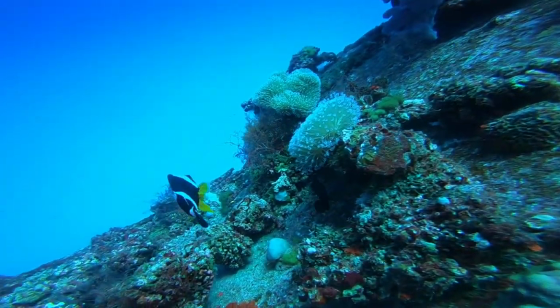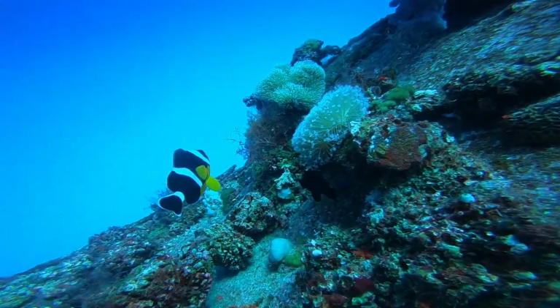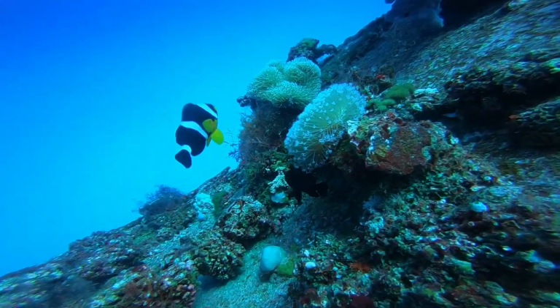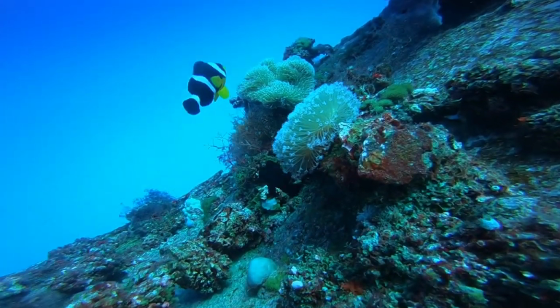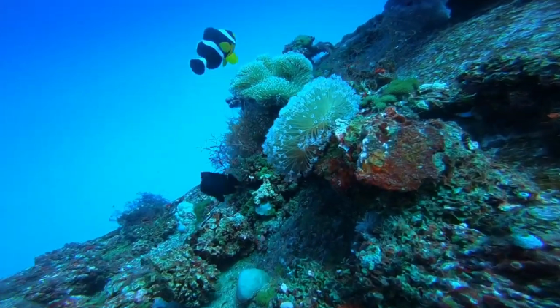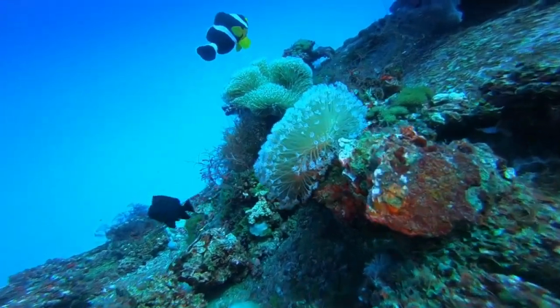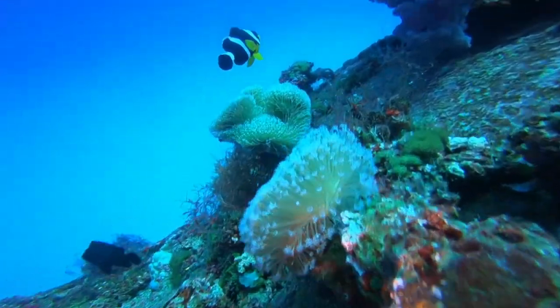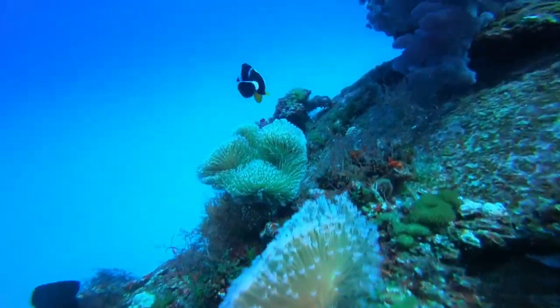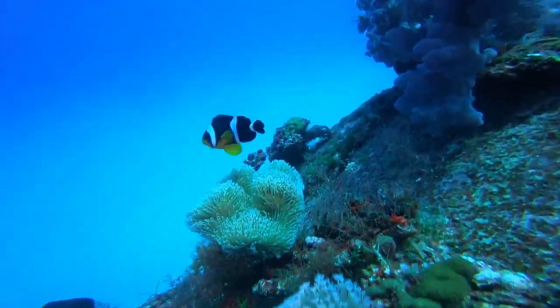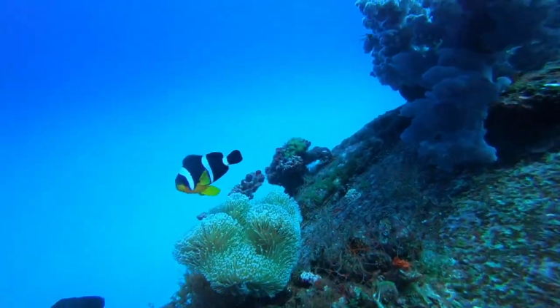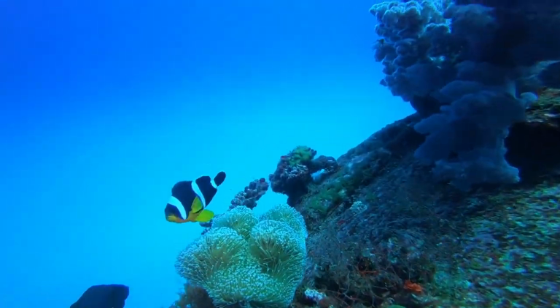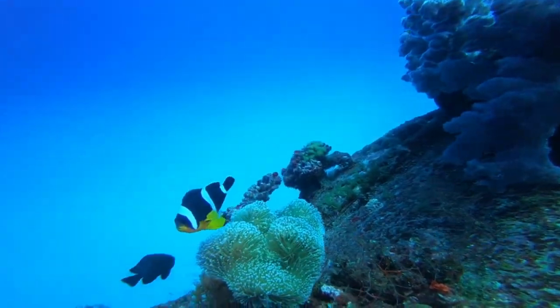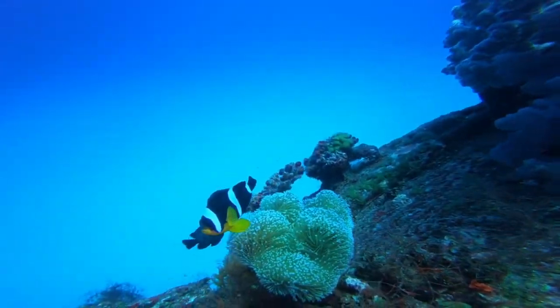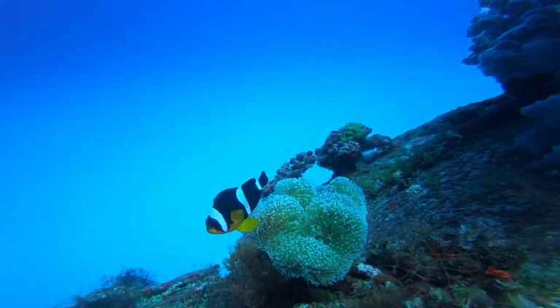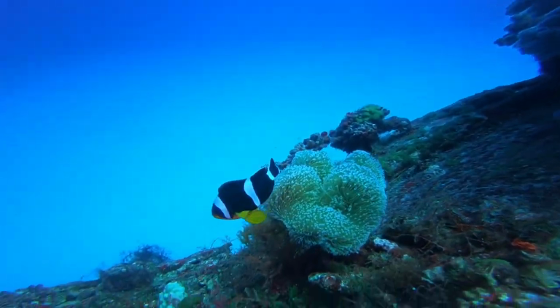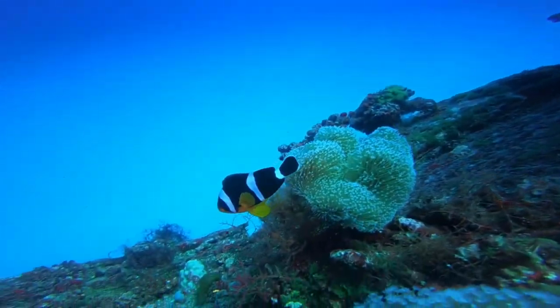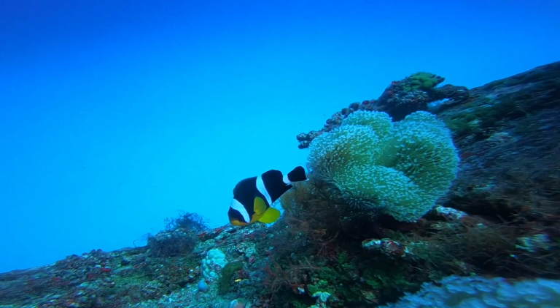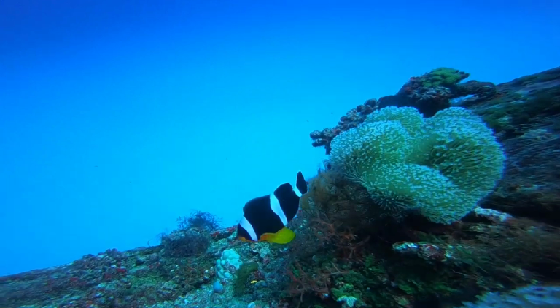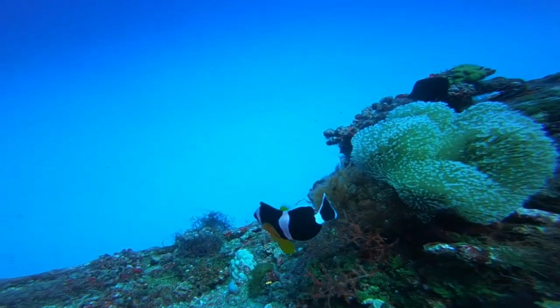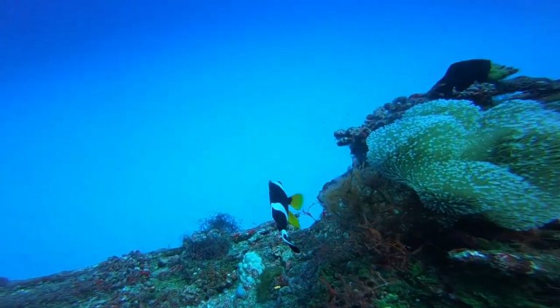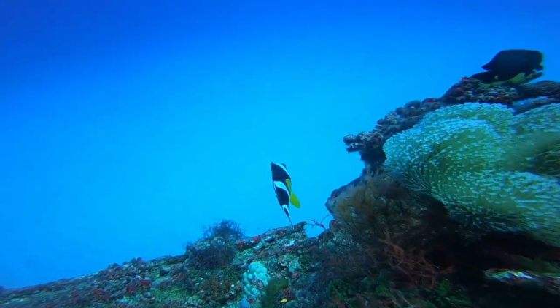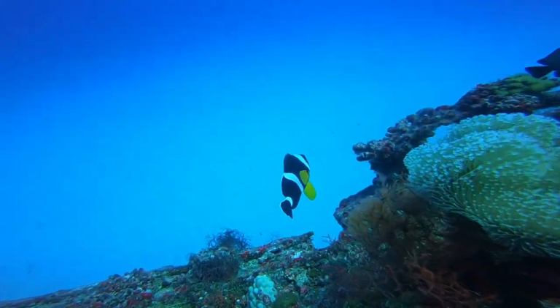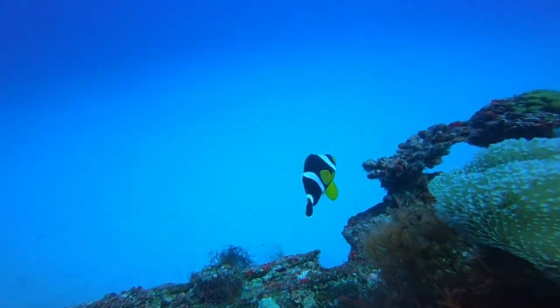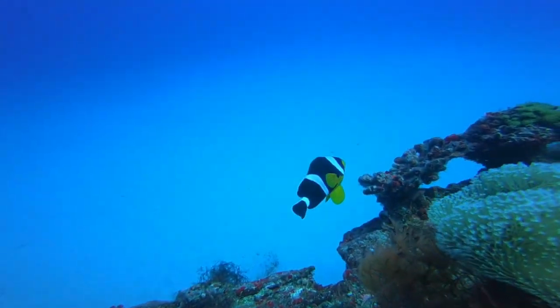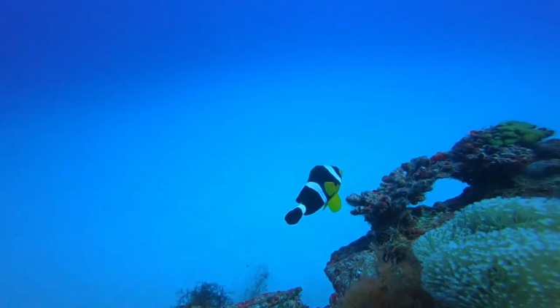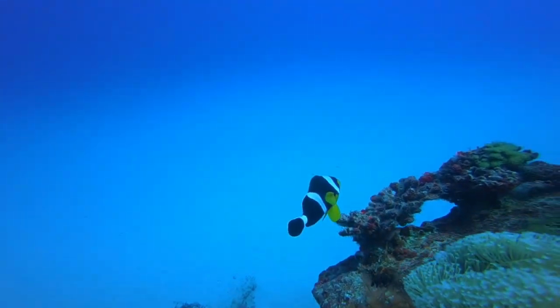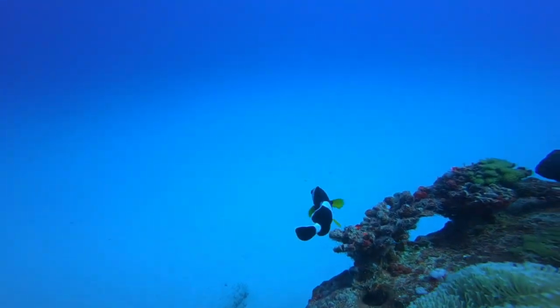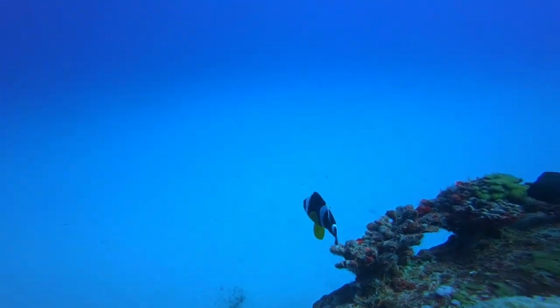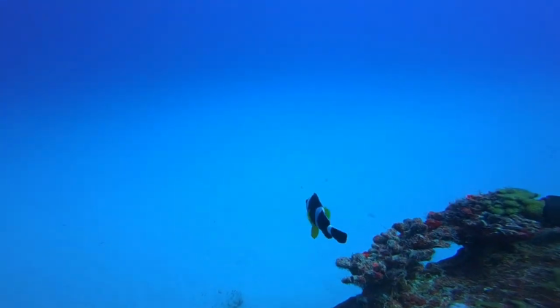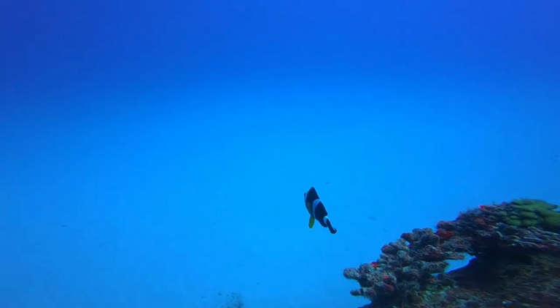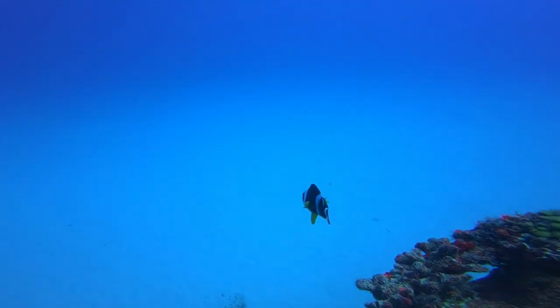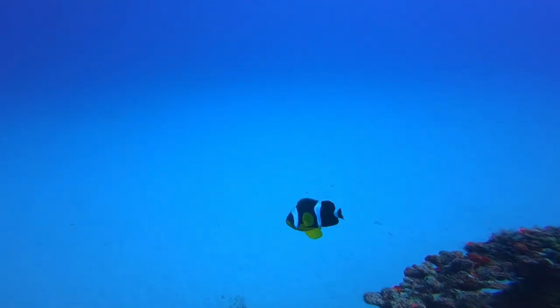I'm trying to find the anemone — there are anemone fish there and they were nesting somewhere, but I couldn't find the anemone. Part of the wreck has collapsed.